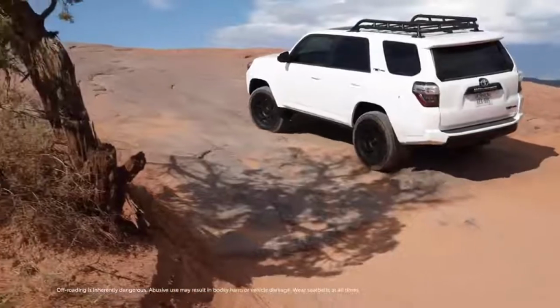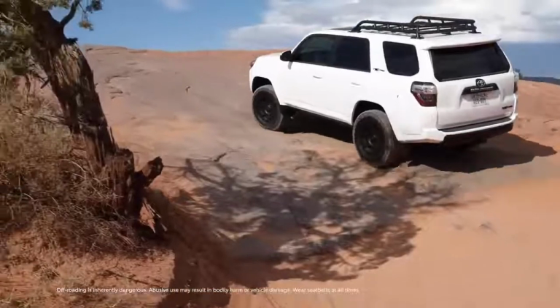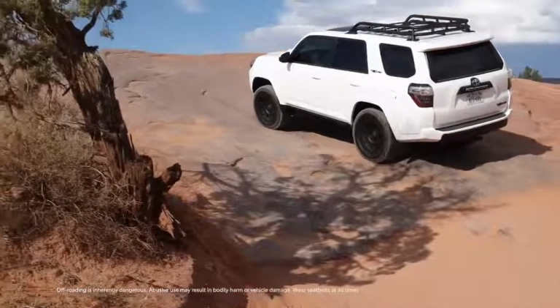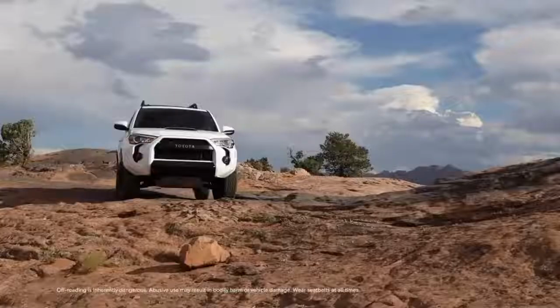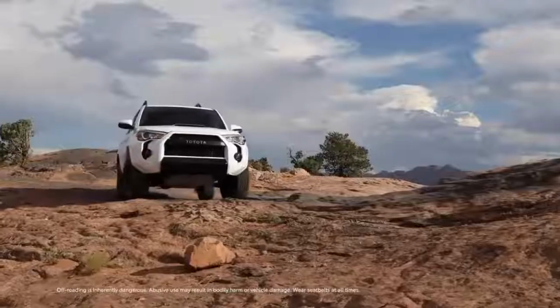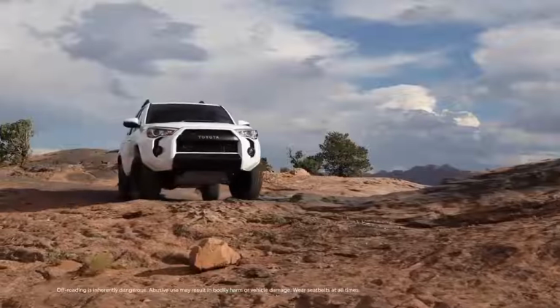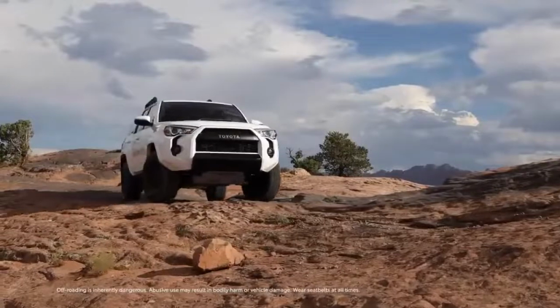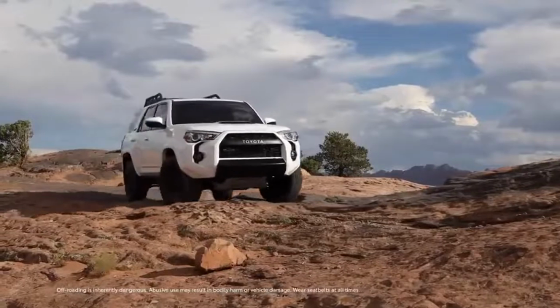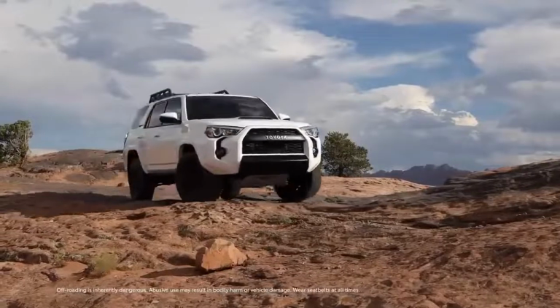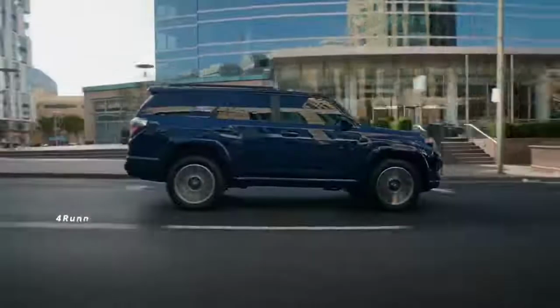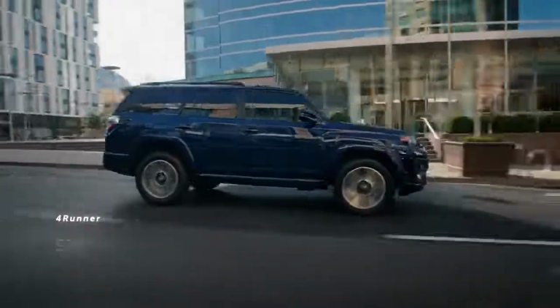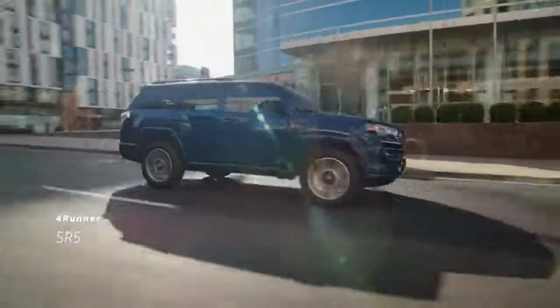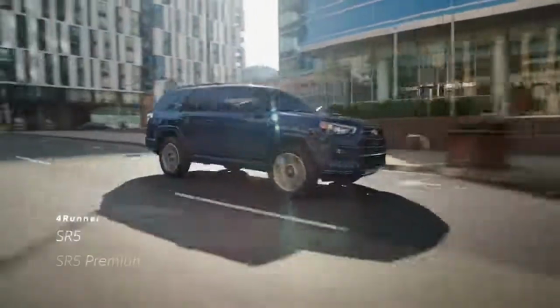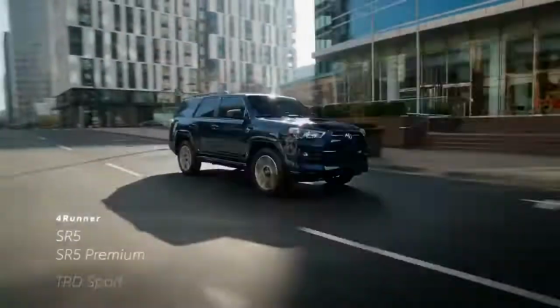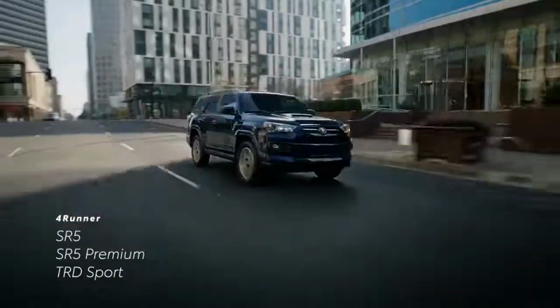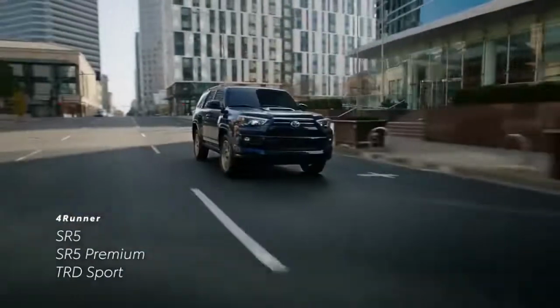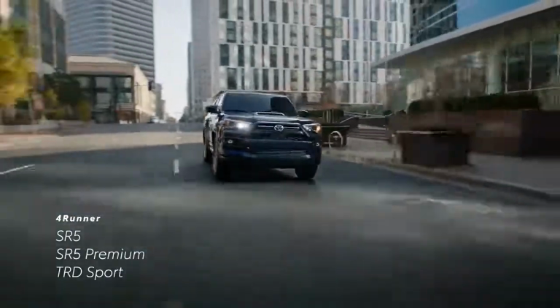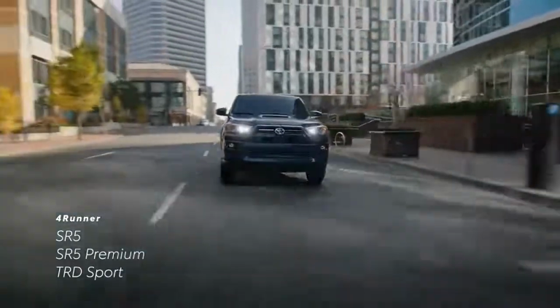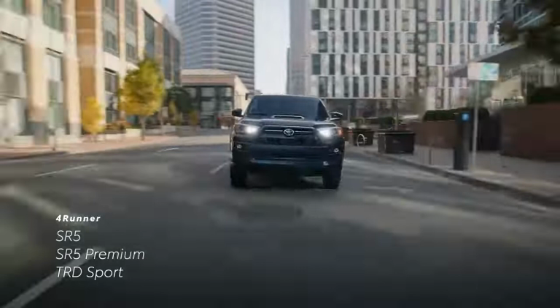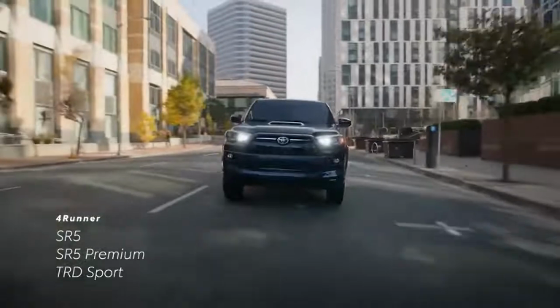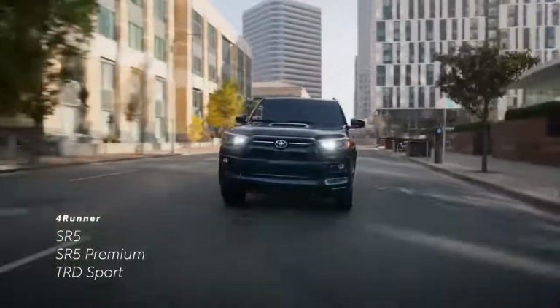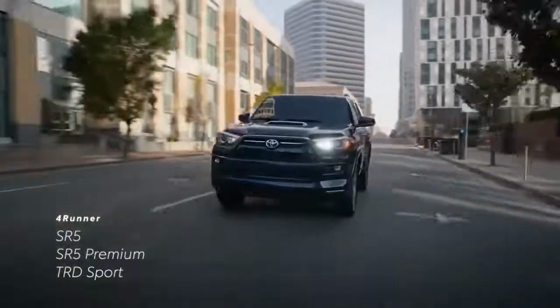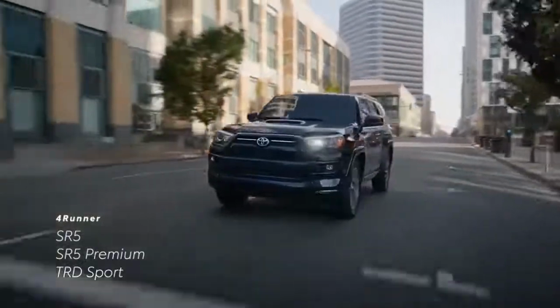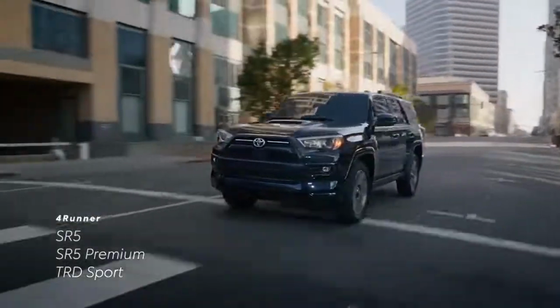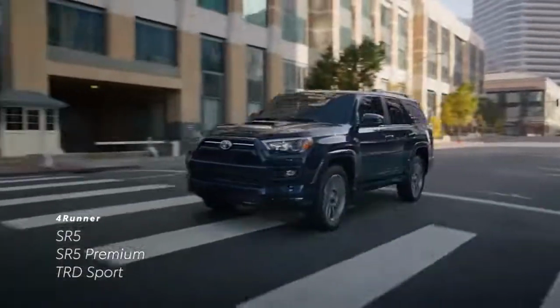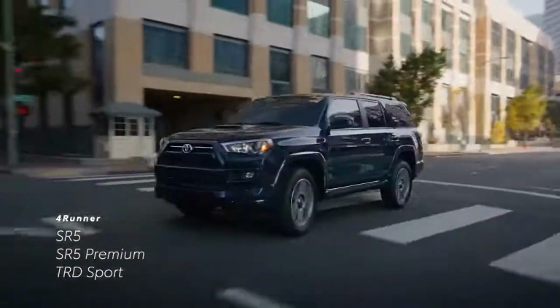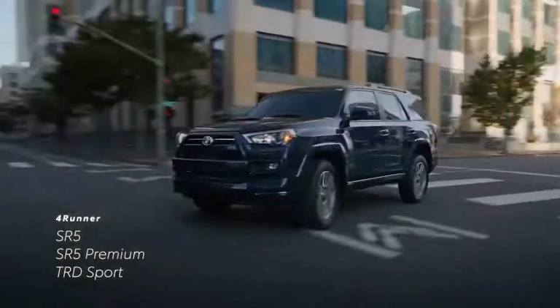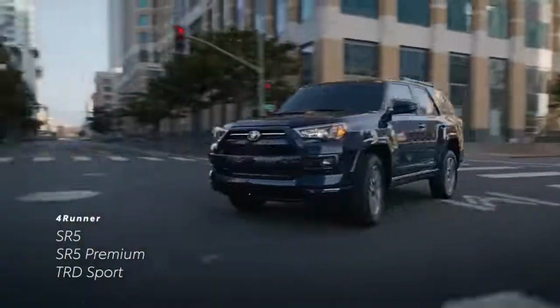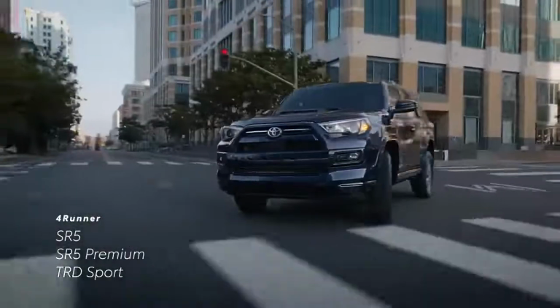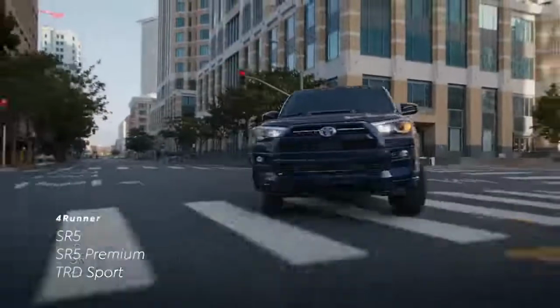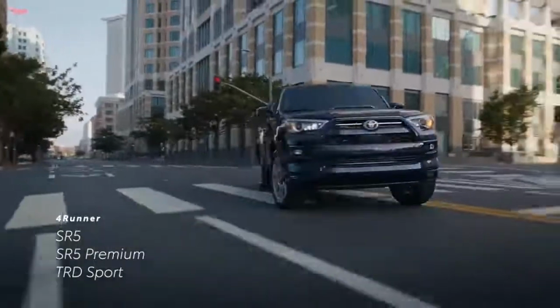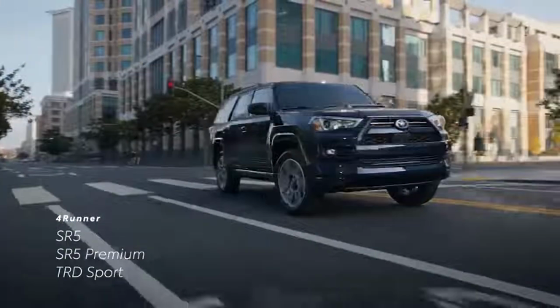4Runner's core lineup is made up of eight grades. This includes SR5, SR5 Premium, and TRD Sport, all of which are available with either rear-wheel drive or part-time 4WD.